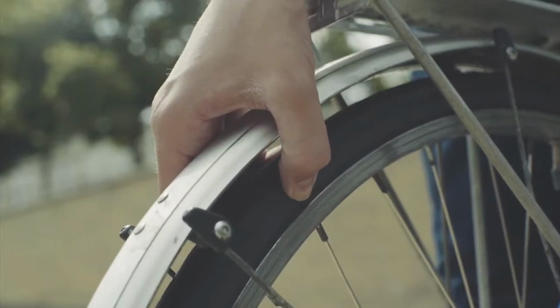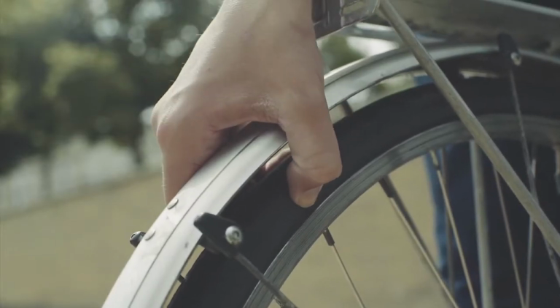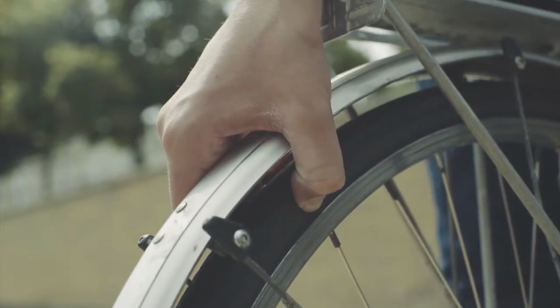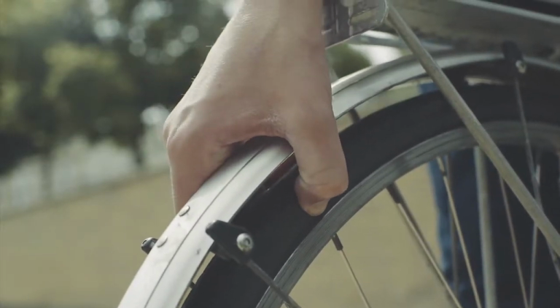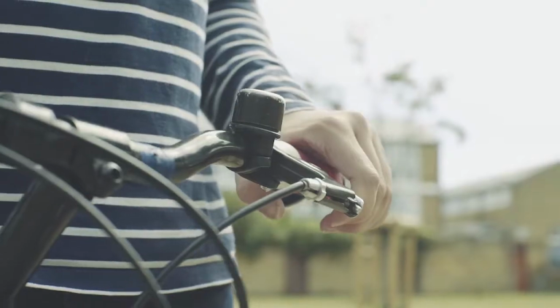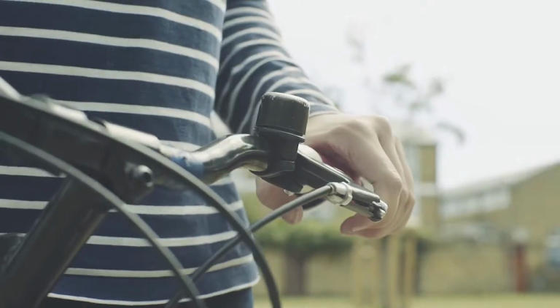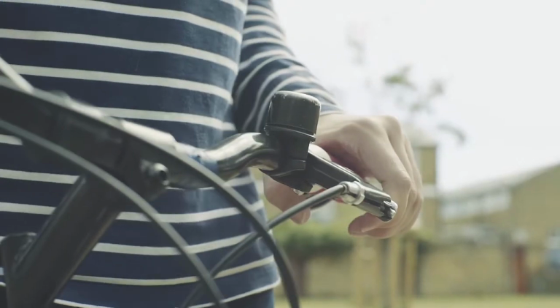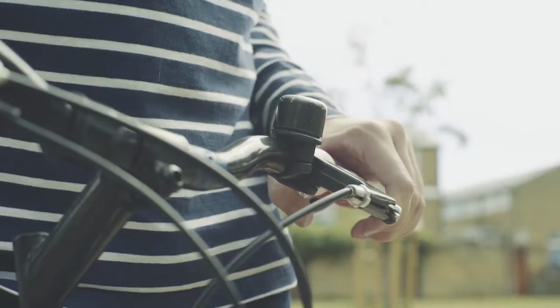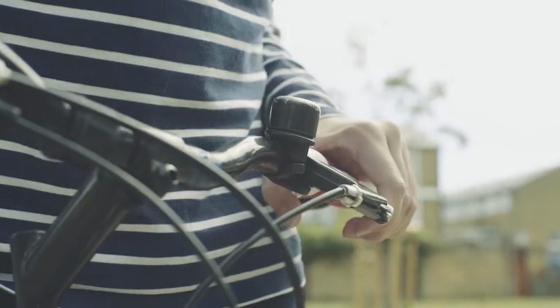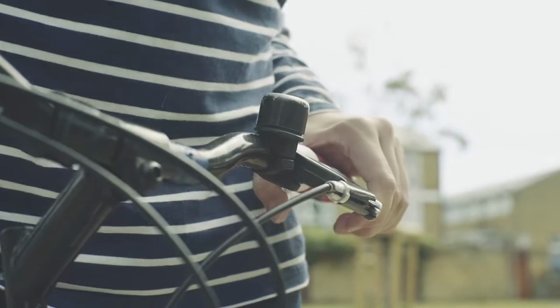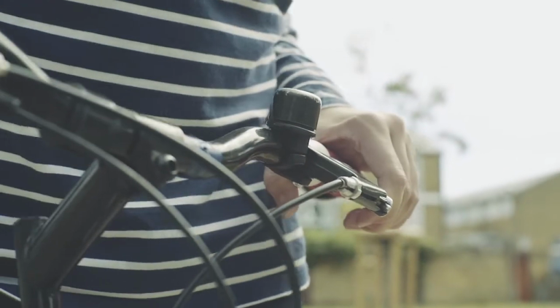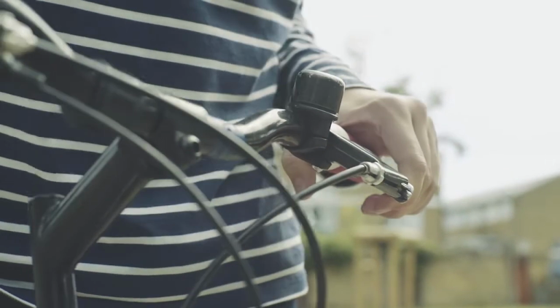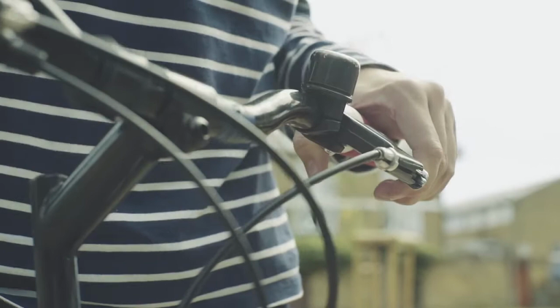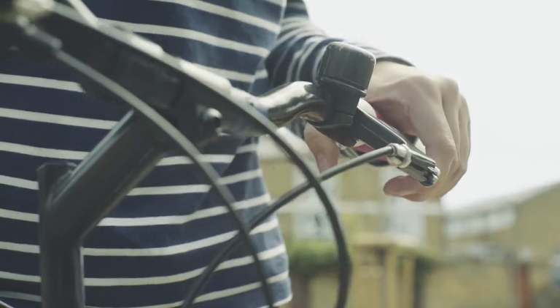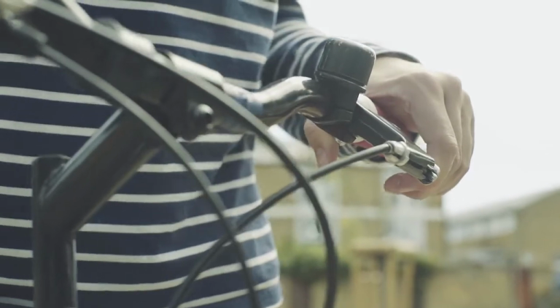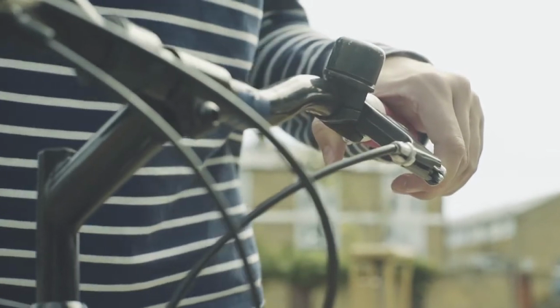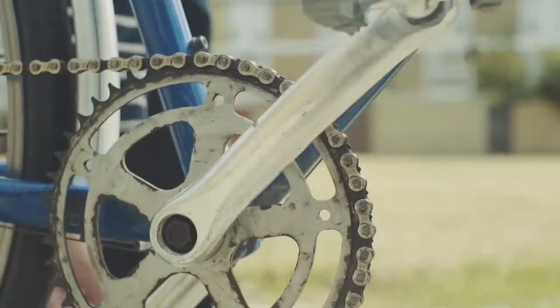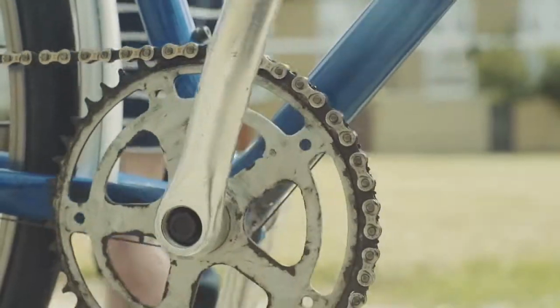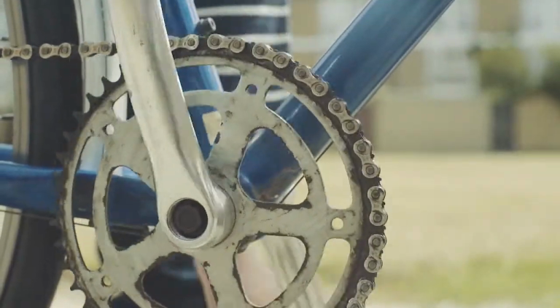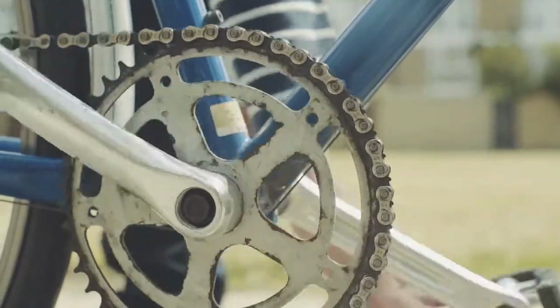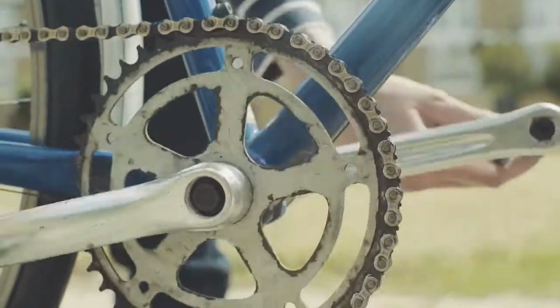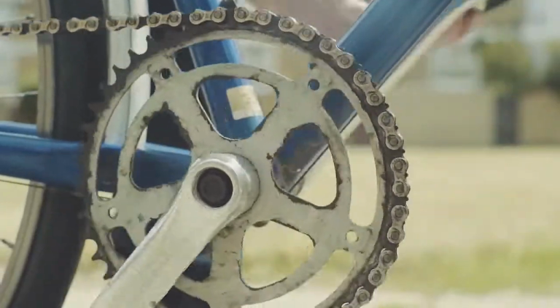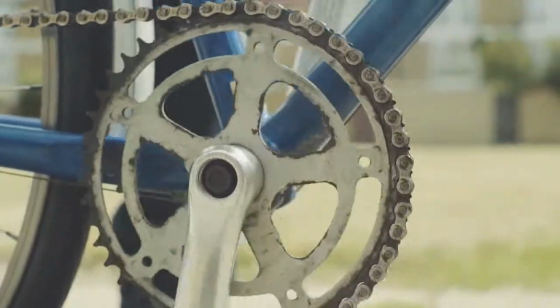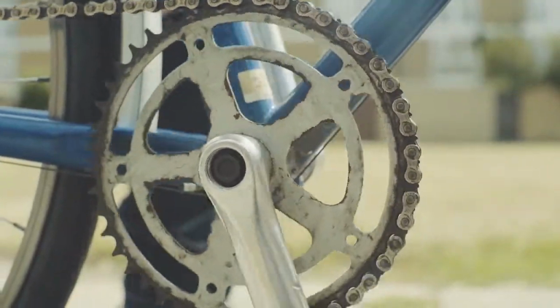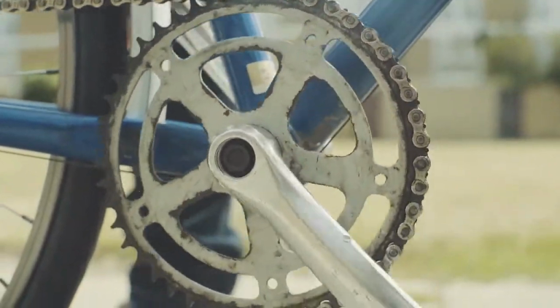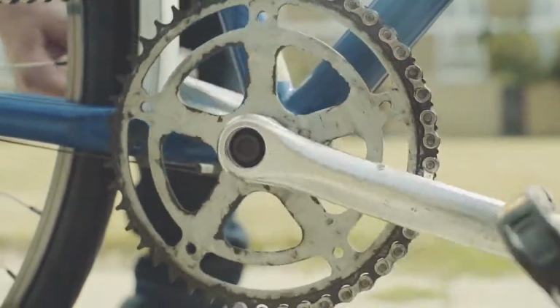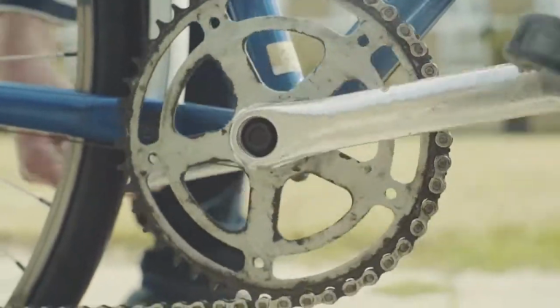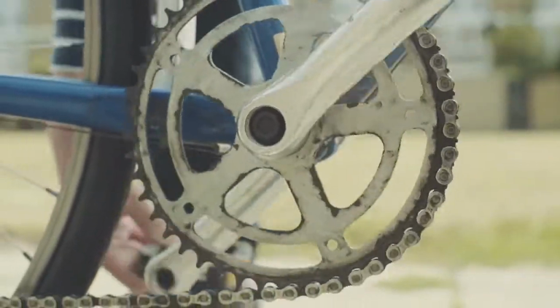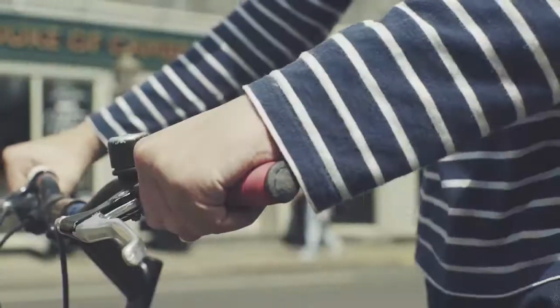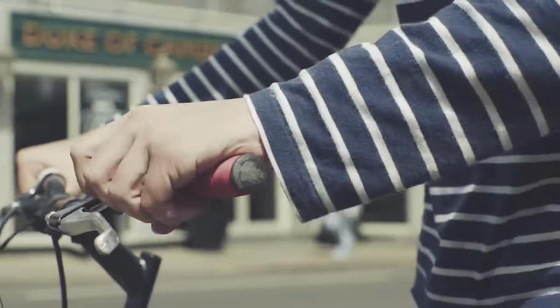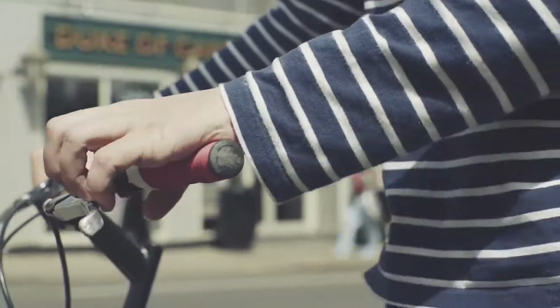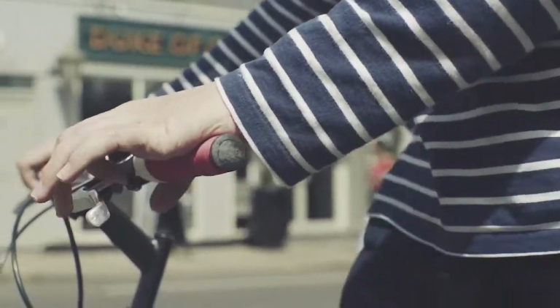Each time you ride, do a simple A-B-C check: airing your tyres, both brakes working, and the chain running smoothly. A bell is useful and a correctly fitted helmet is always advised.